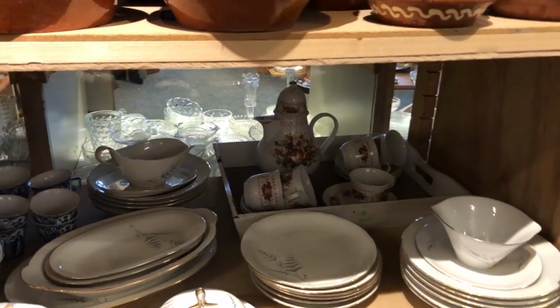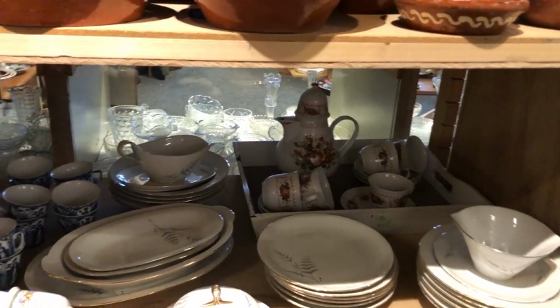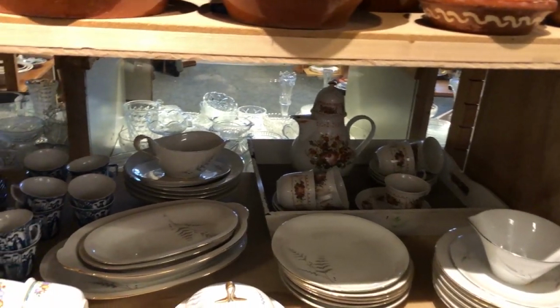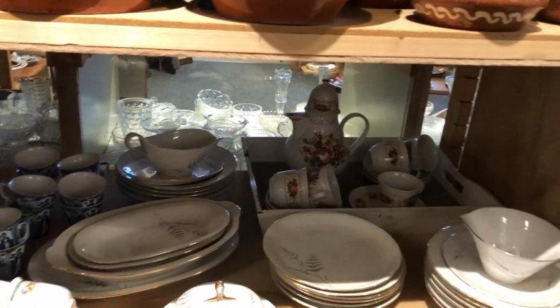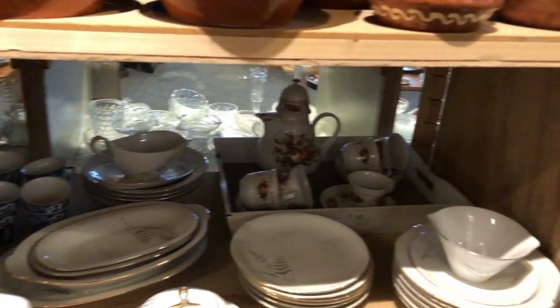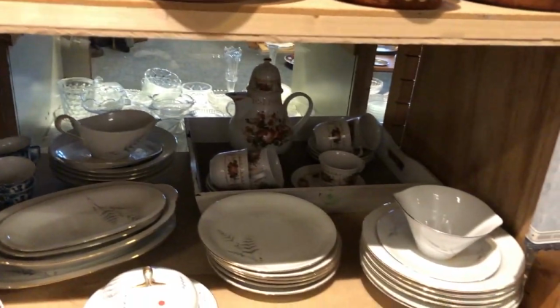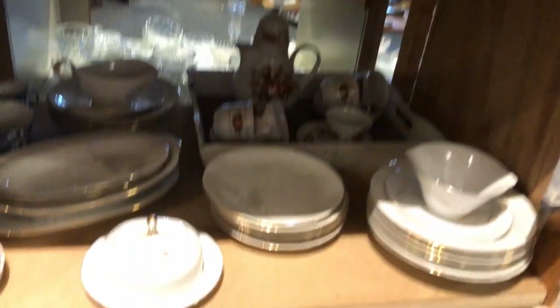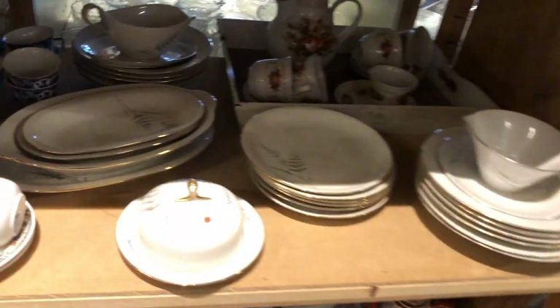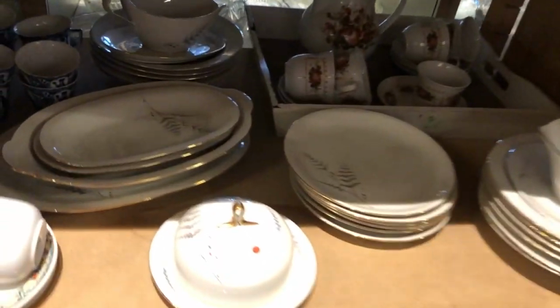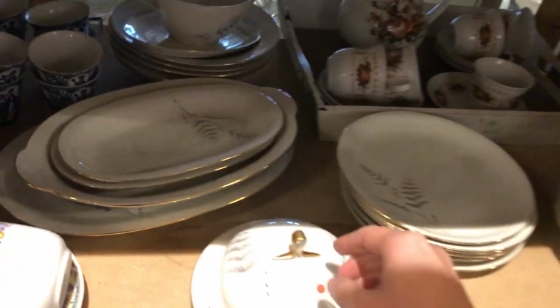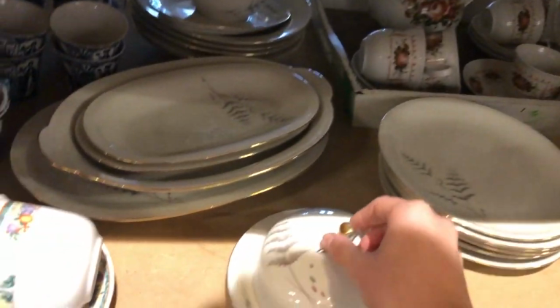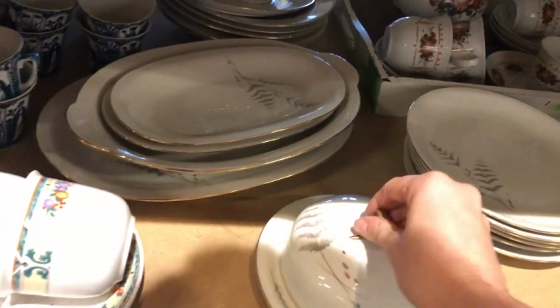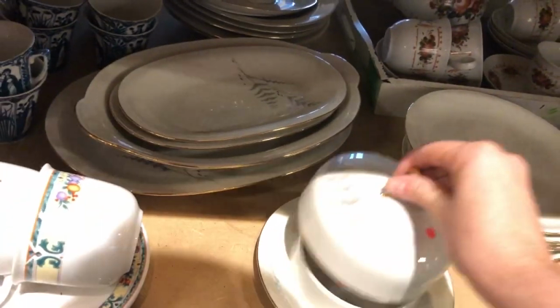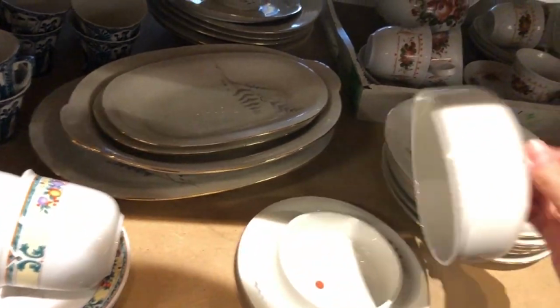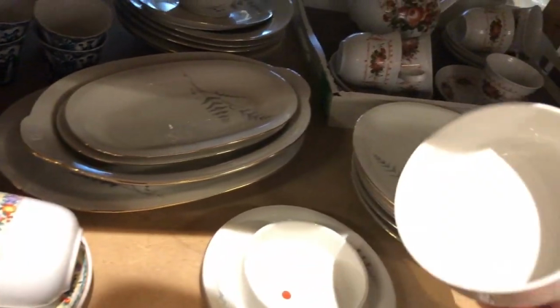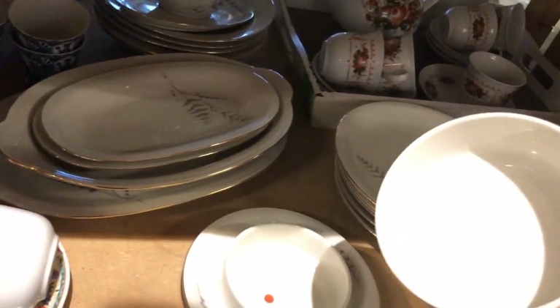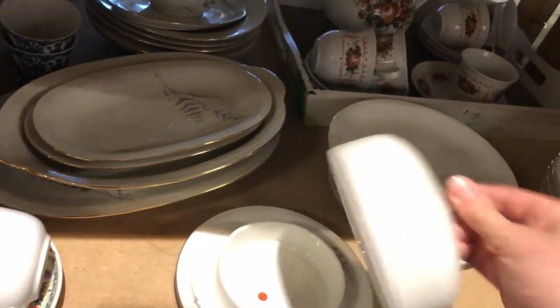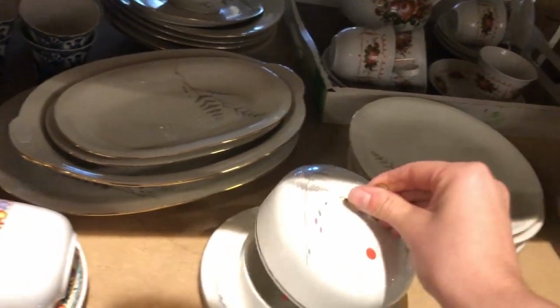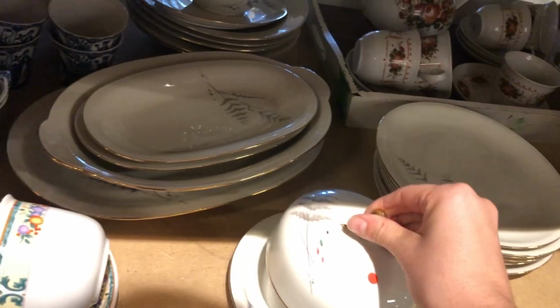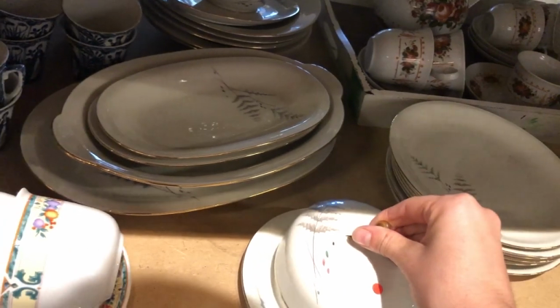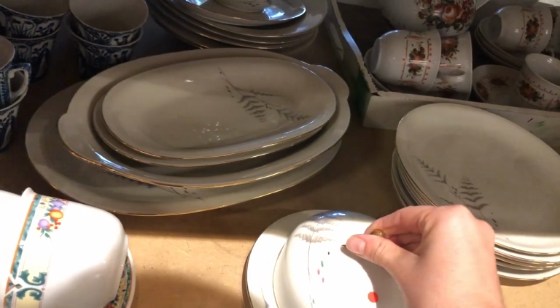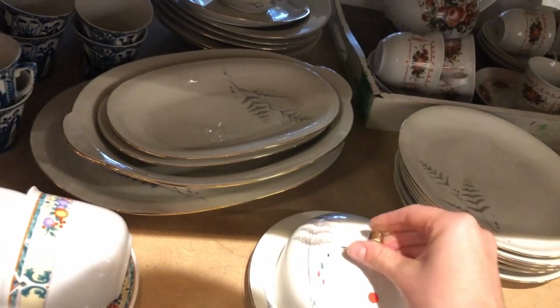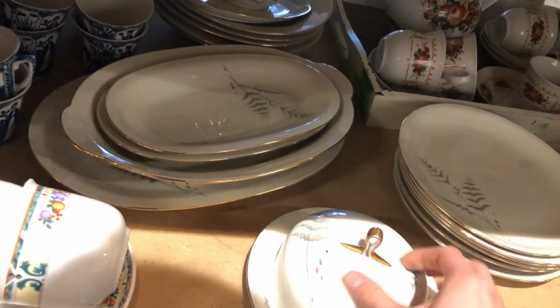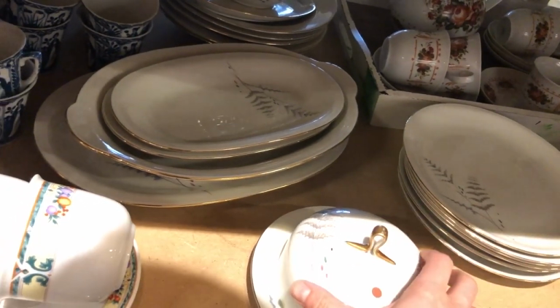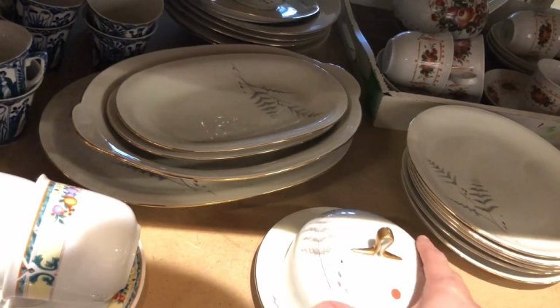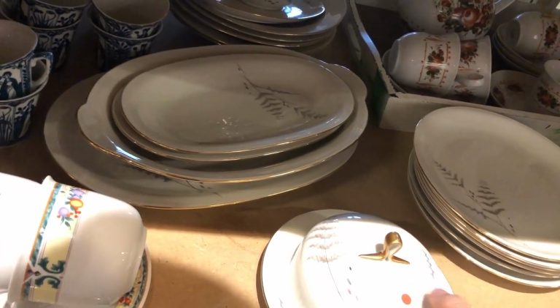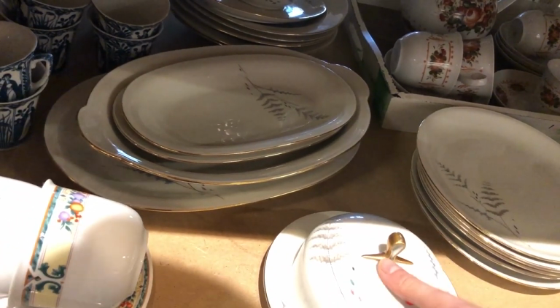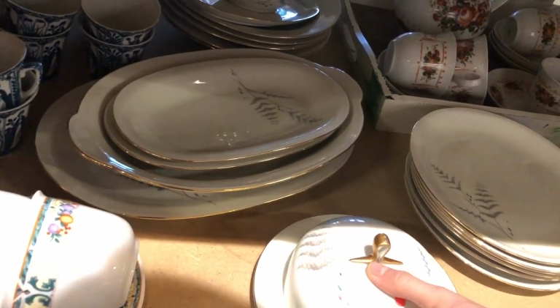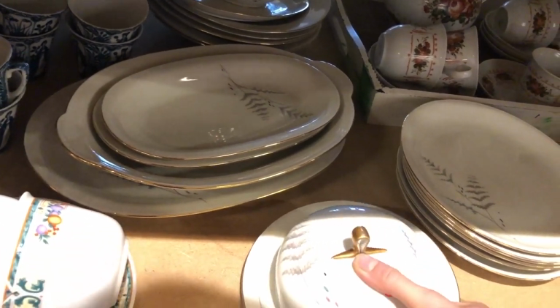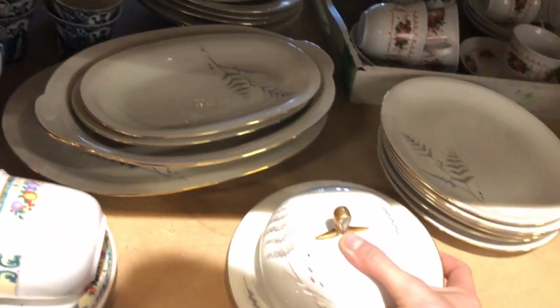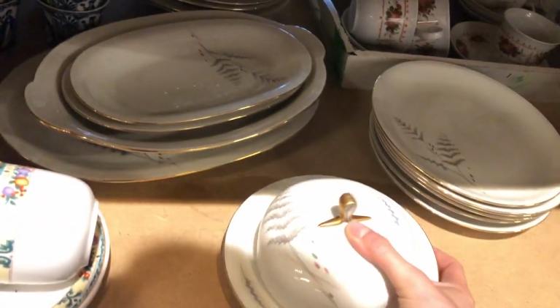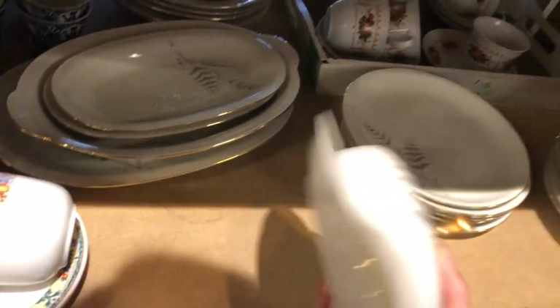Brown butter dishes always look so cool and kind of extra, but I don't have time to make my butter round to be honest. Still, I really like the look of them.